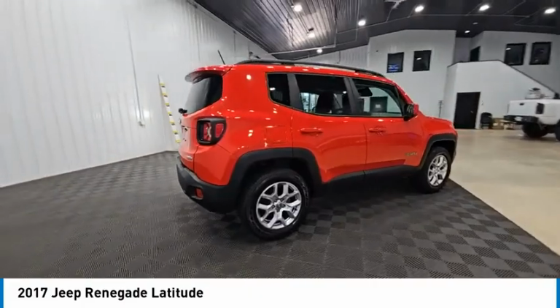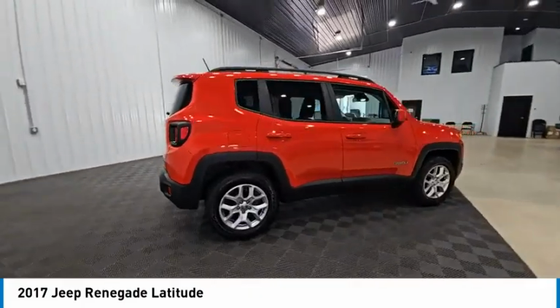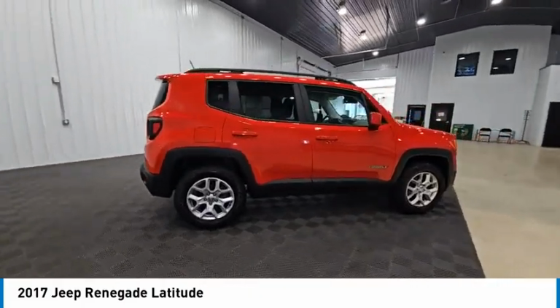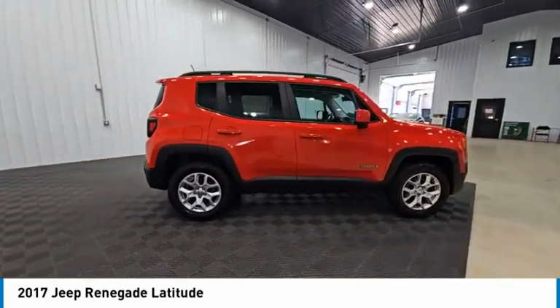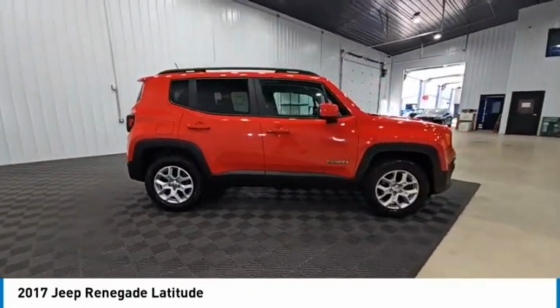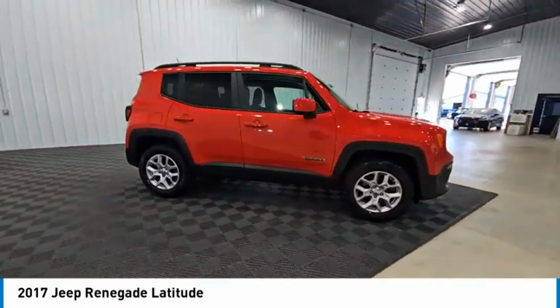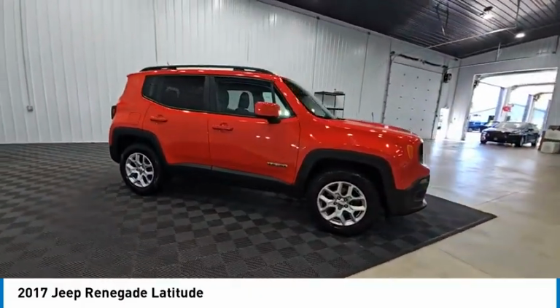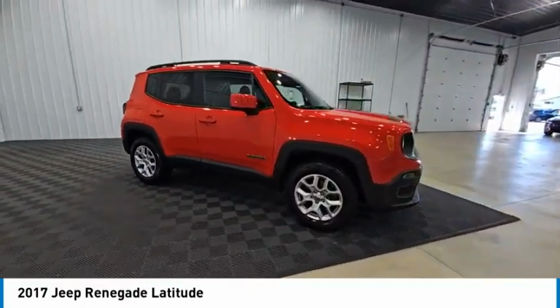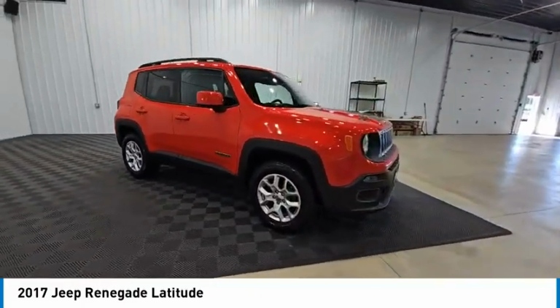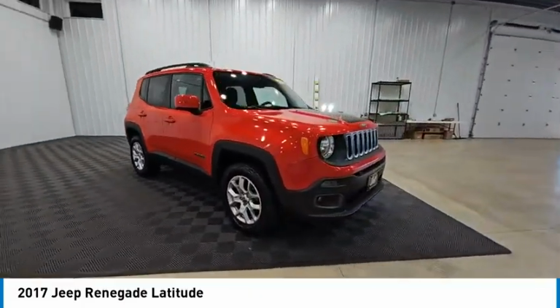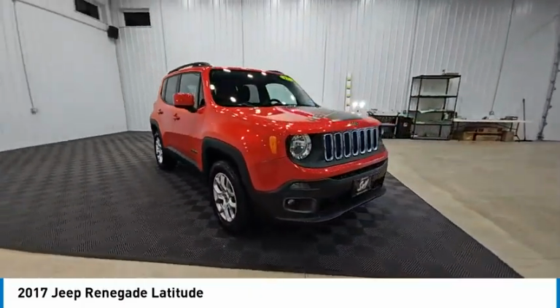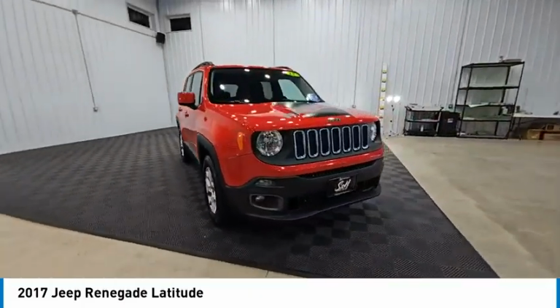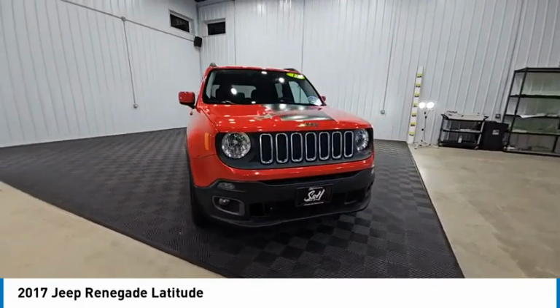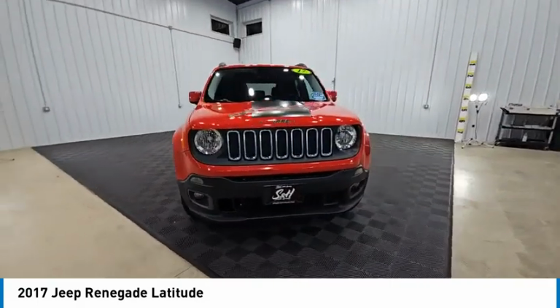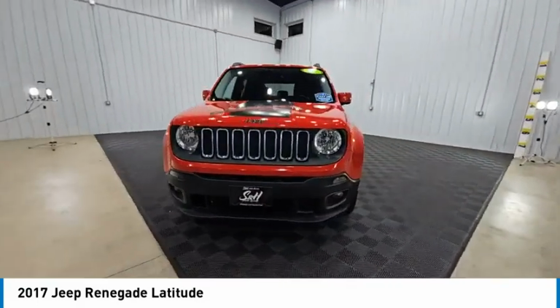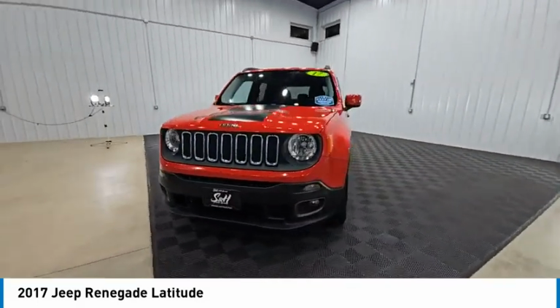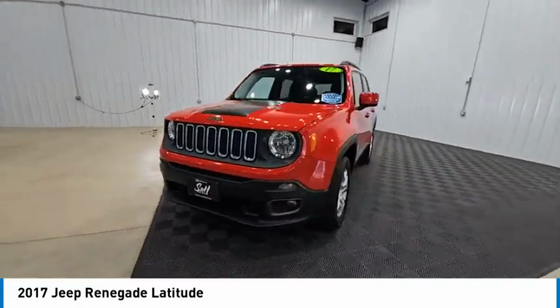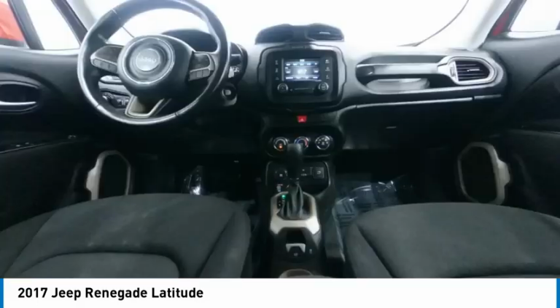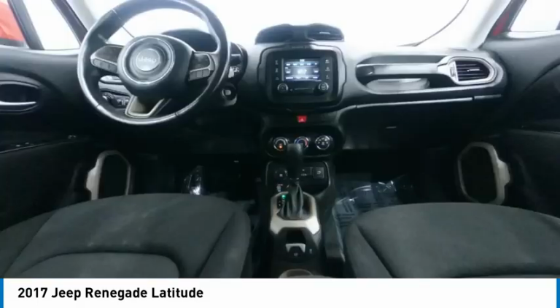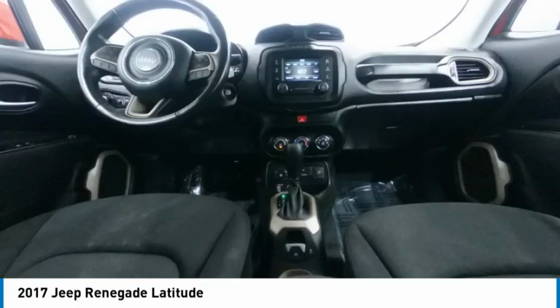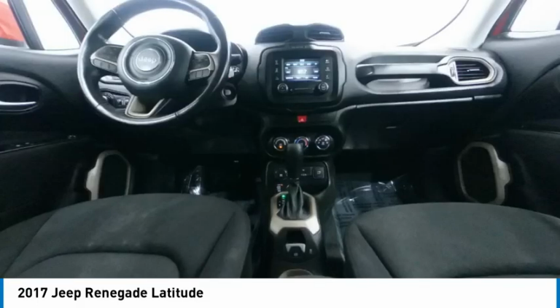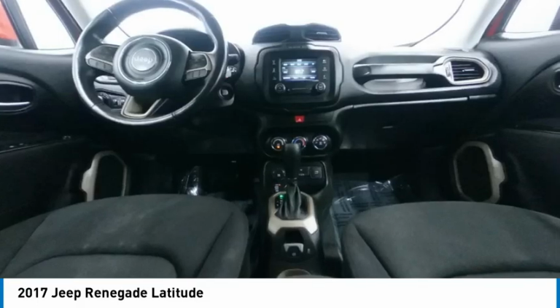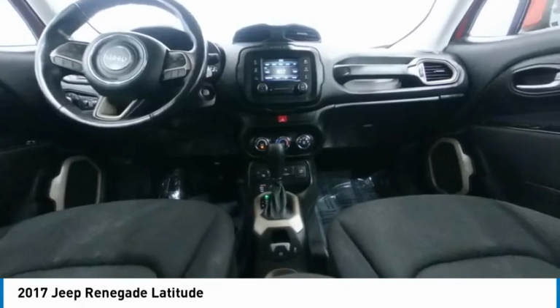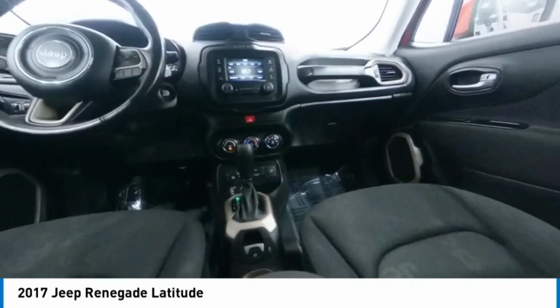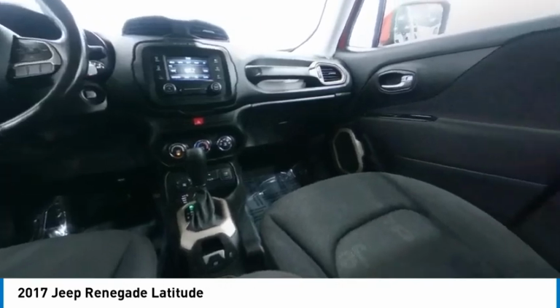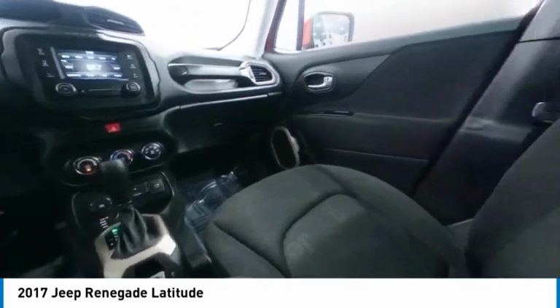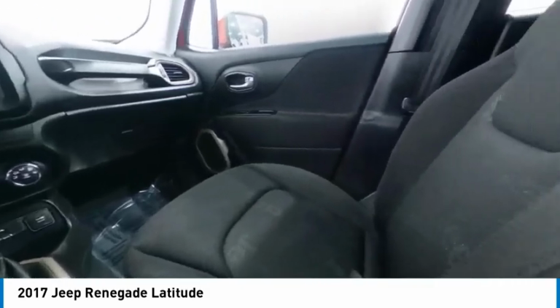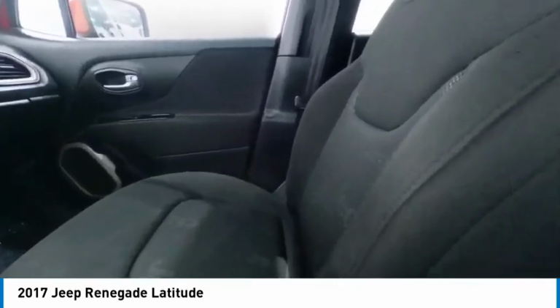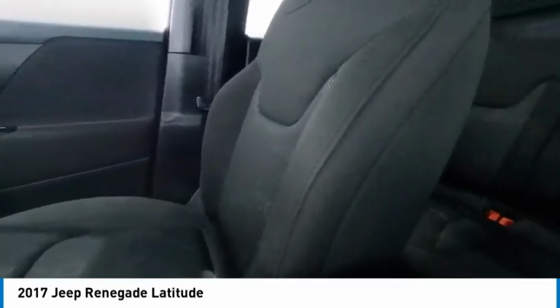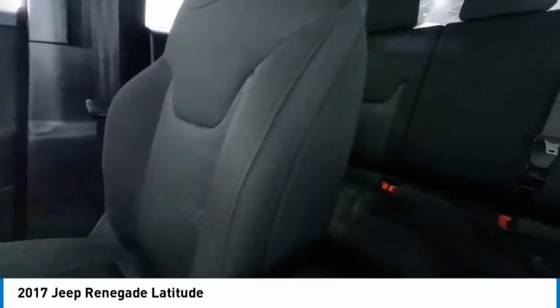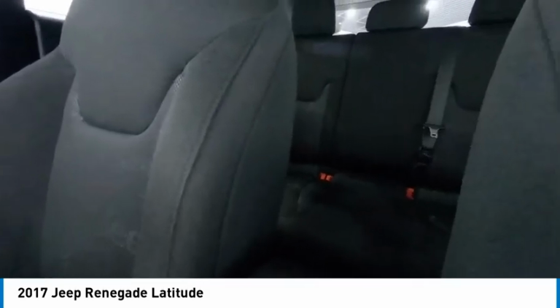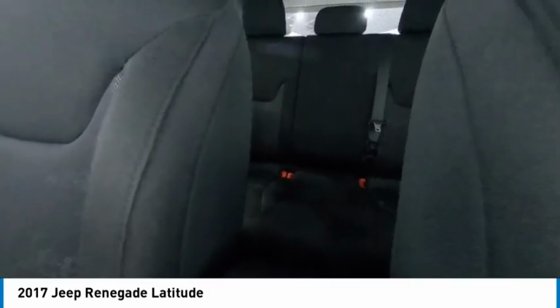The Jeep Renegade is an incredible combo of smart technology, cool colors, and innovative materials. It has a capable command center with the tools you need for discovering everything that's out there, and is priced below $20,000.